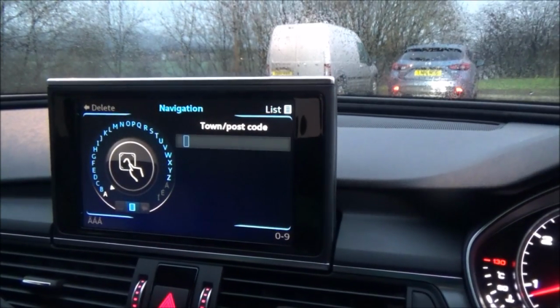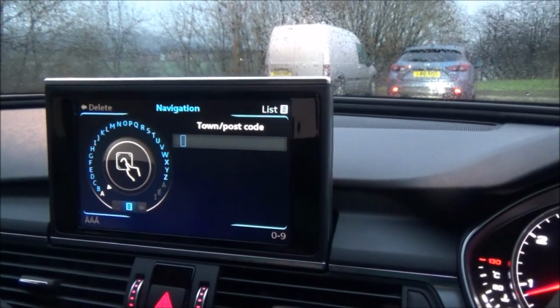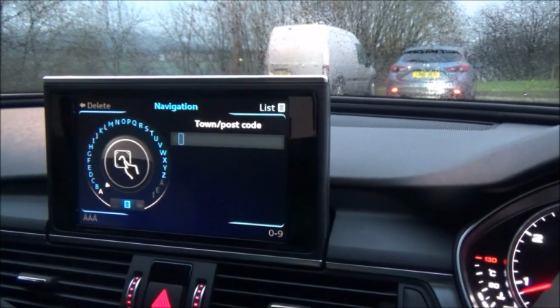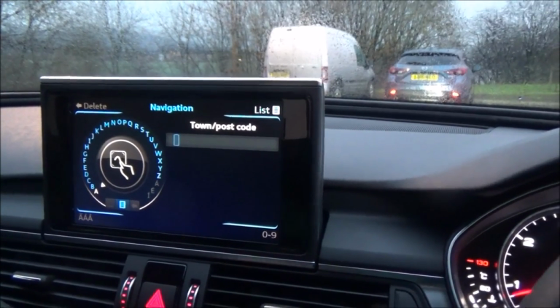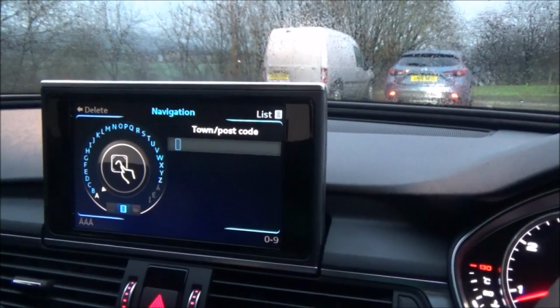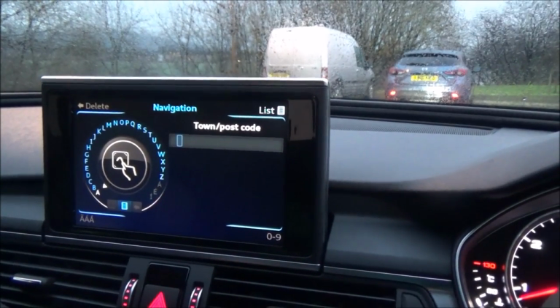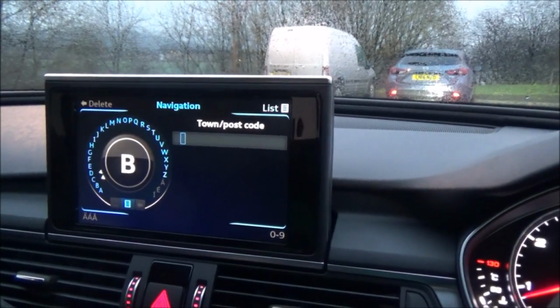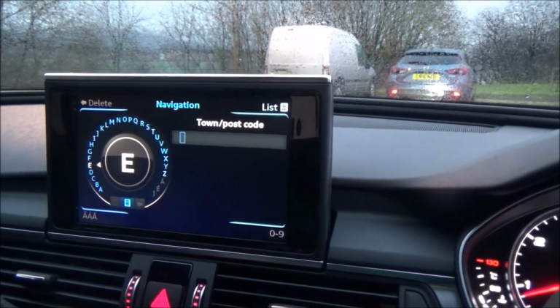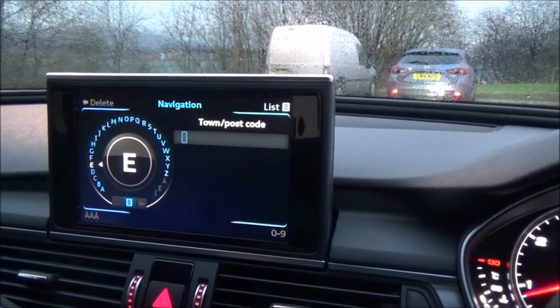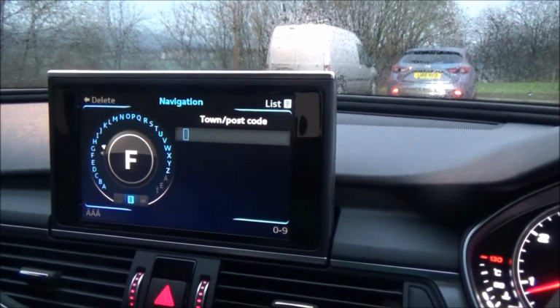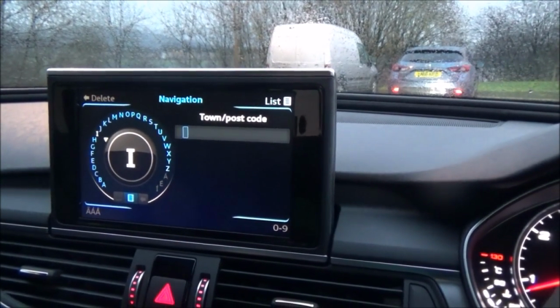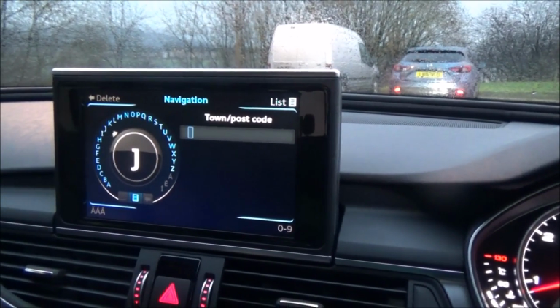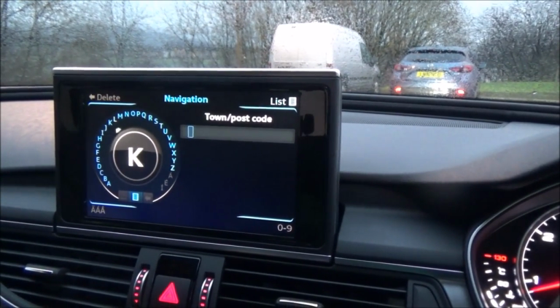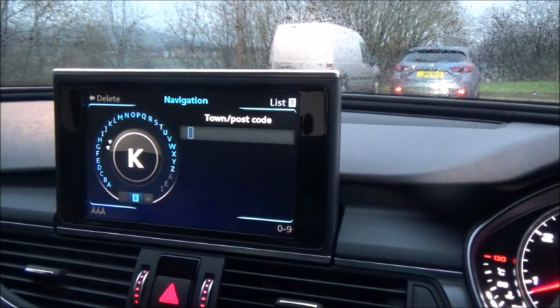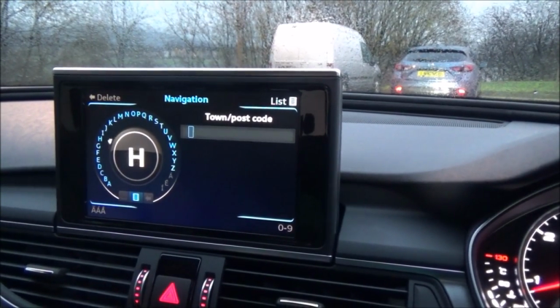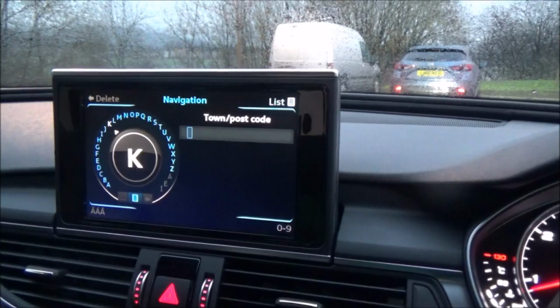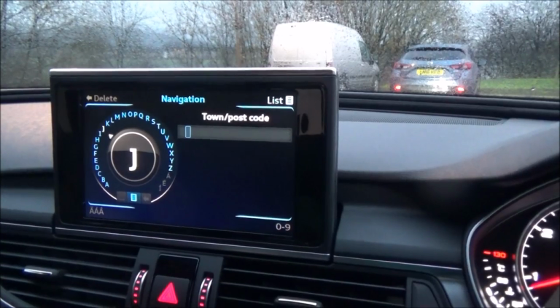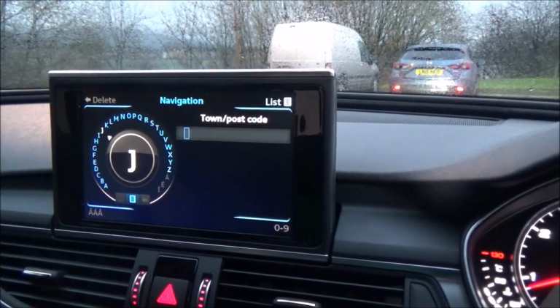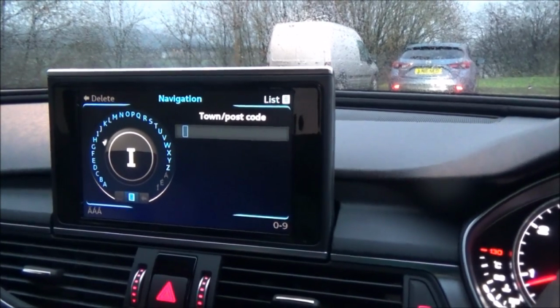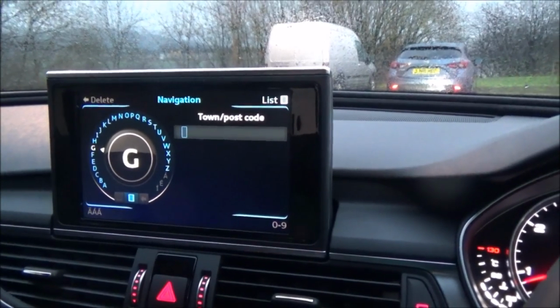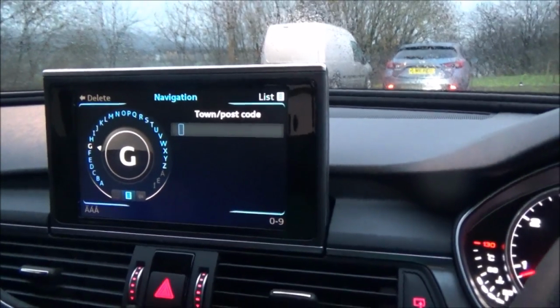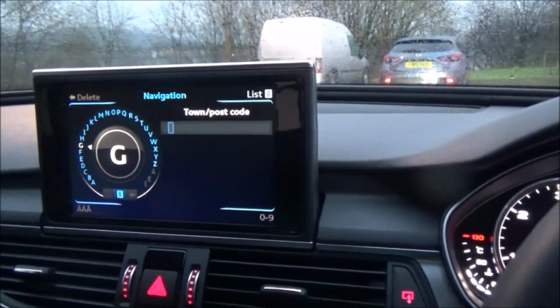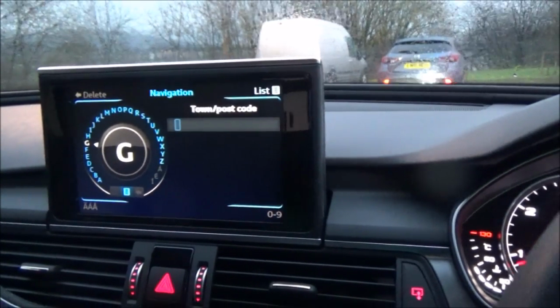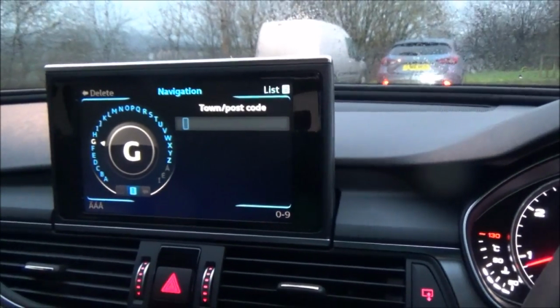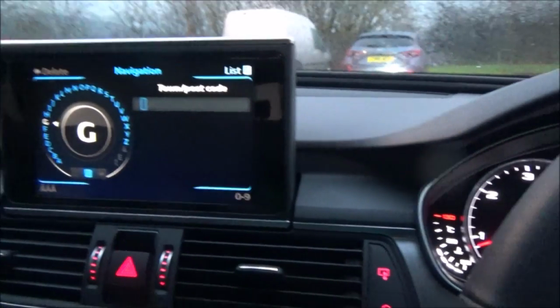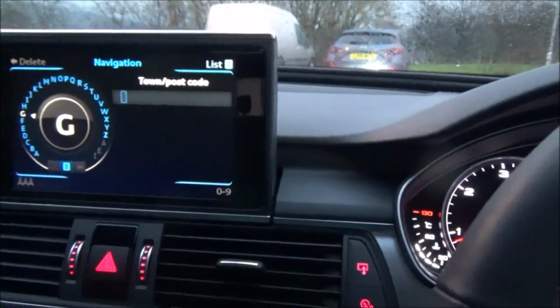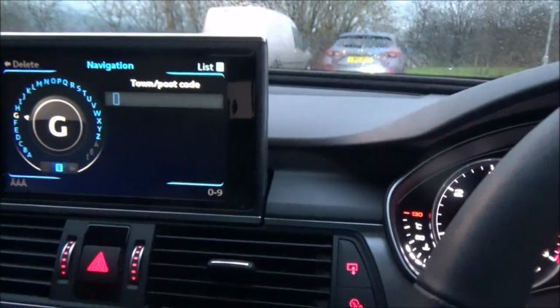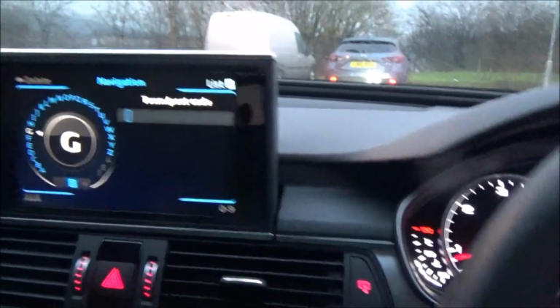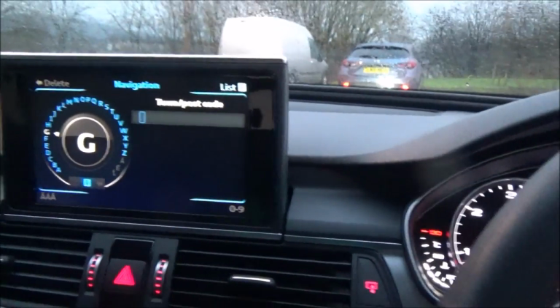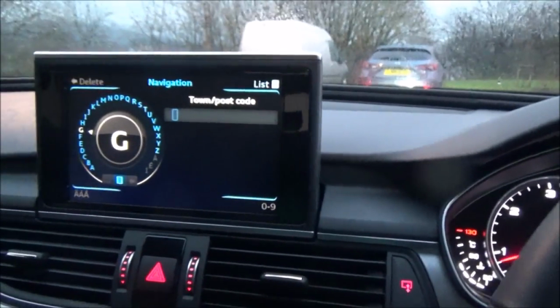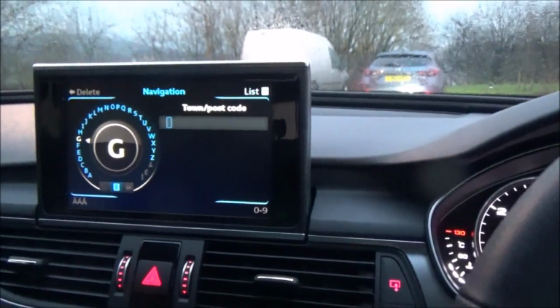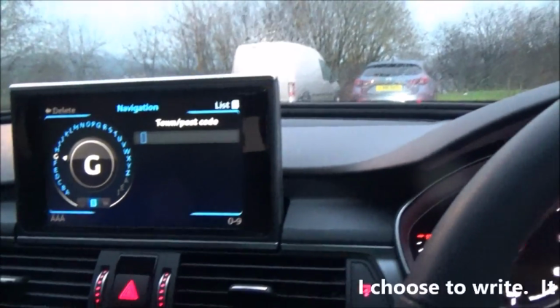Now, what do you do? One way is to search using the bezel, or you can actually write using the on-screen input. Let me show you — let's say I write a letter.